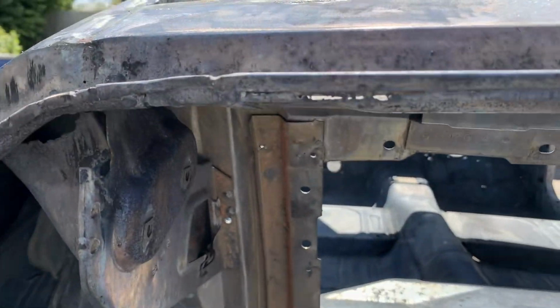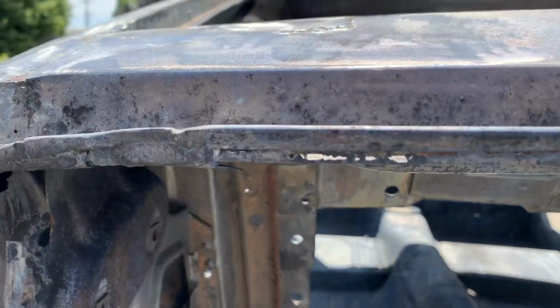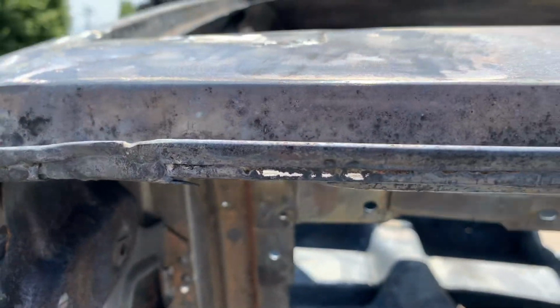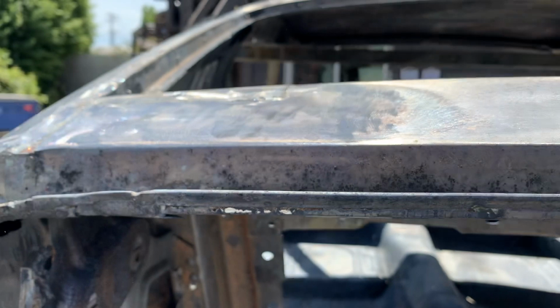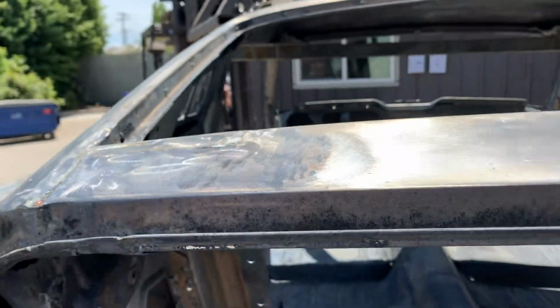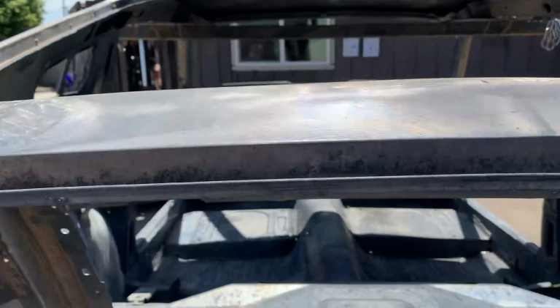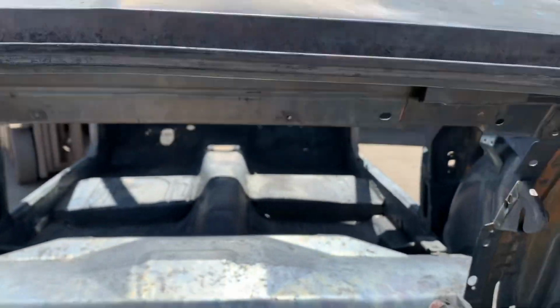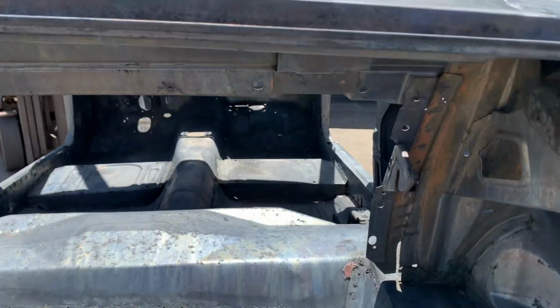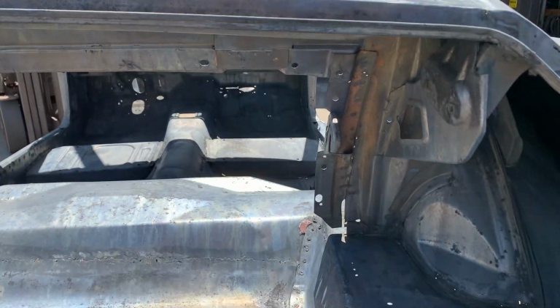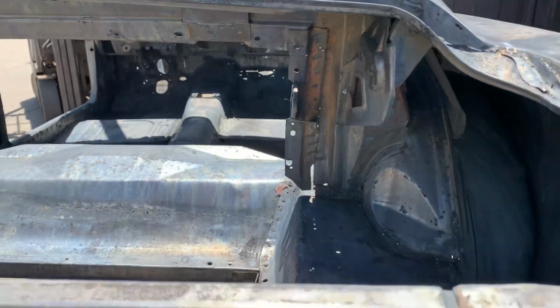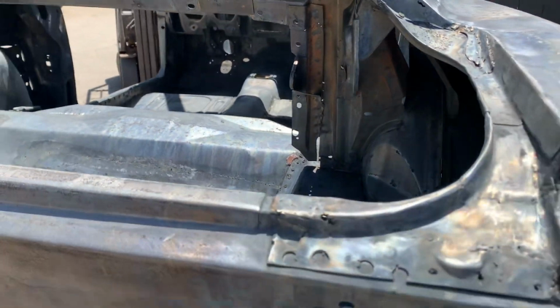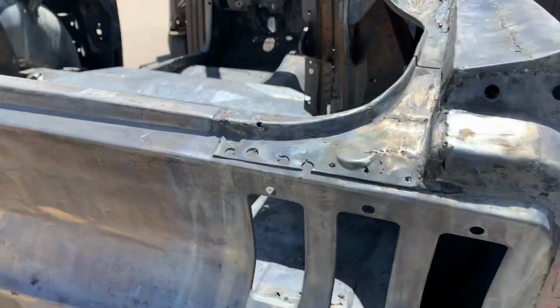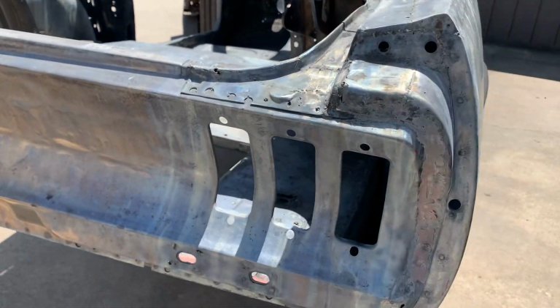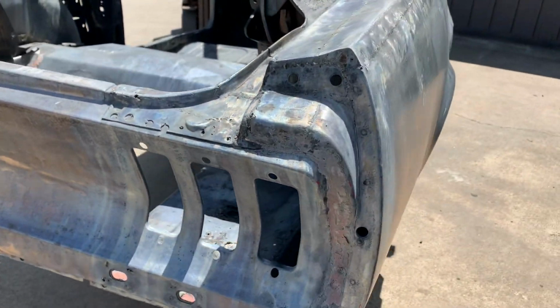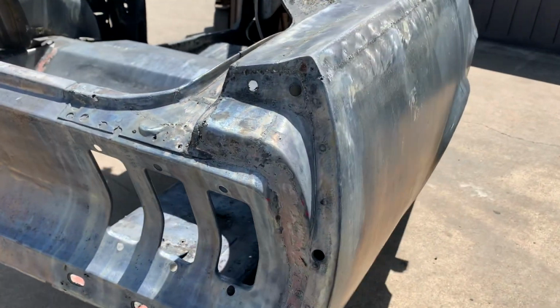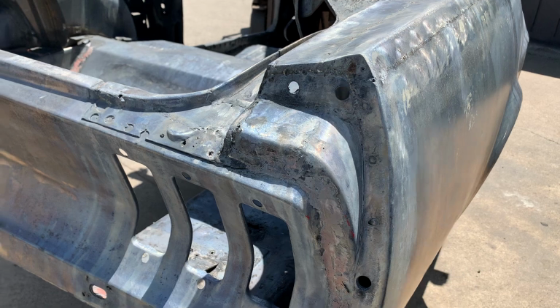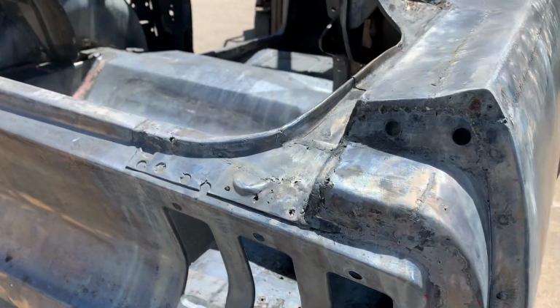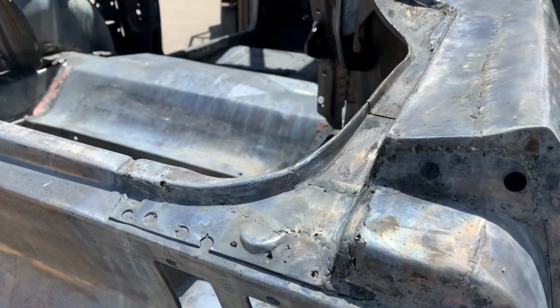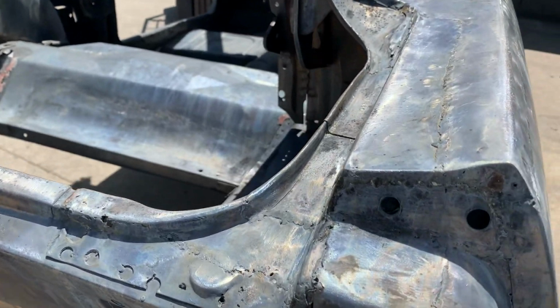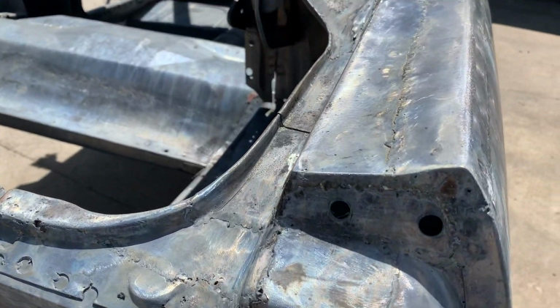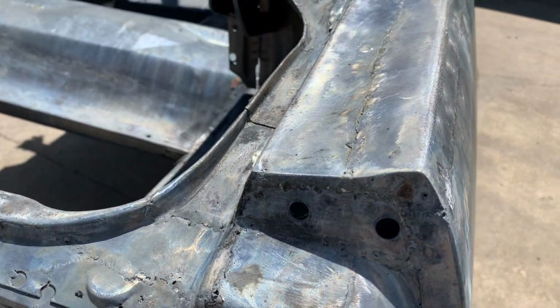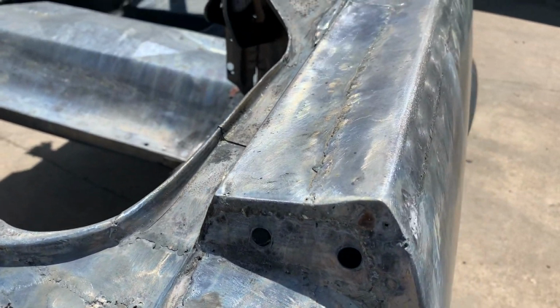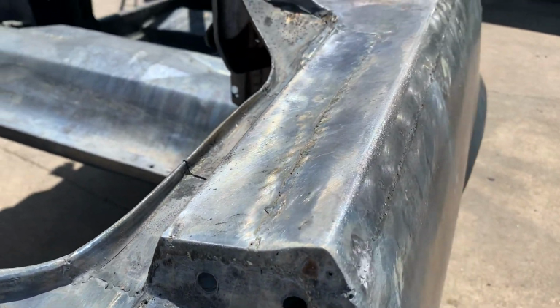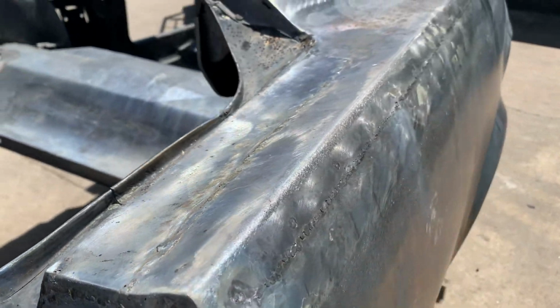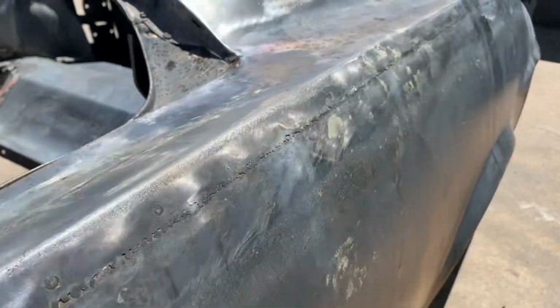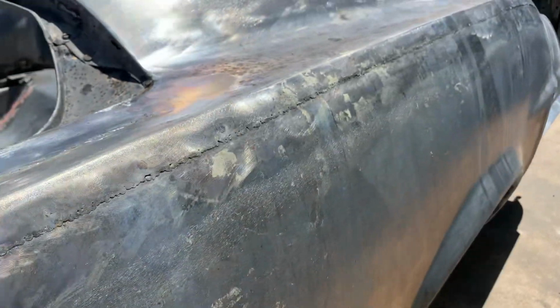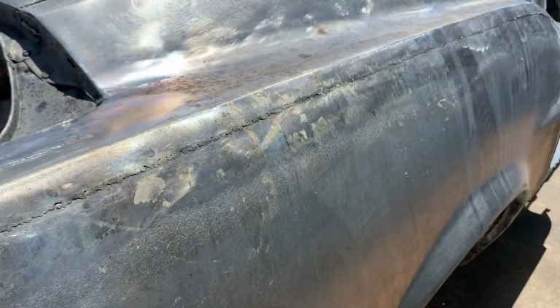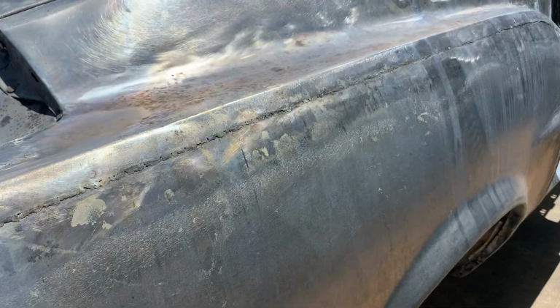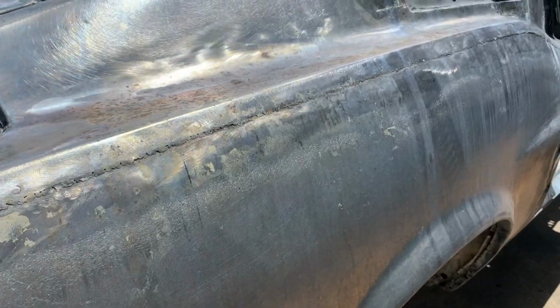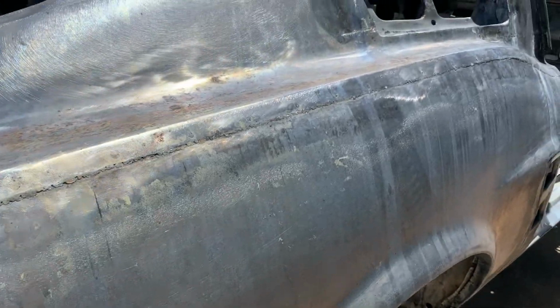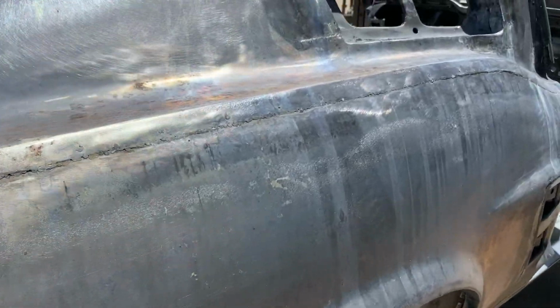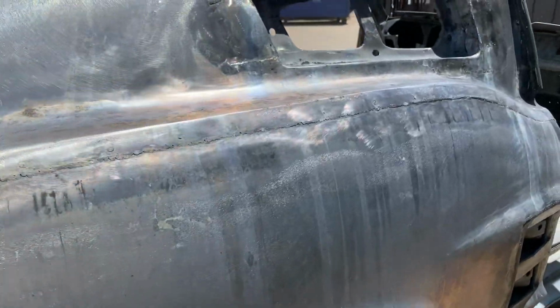Daylight right through there. The whole under part of that's rusted out, gone. Same thing on this quarter — you can see the line all the way down there.